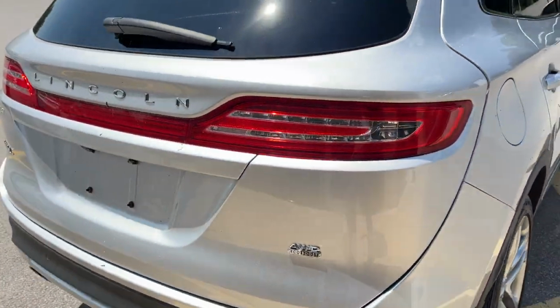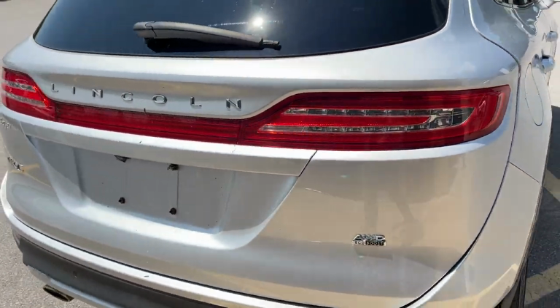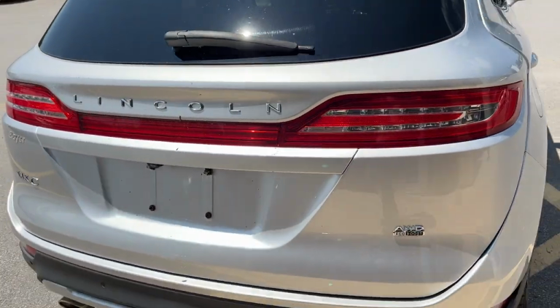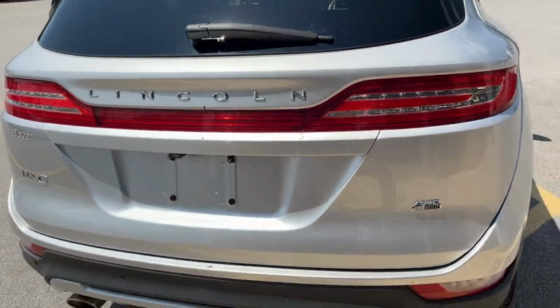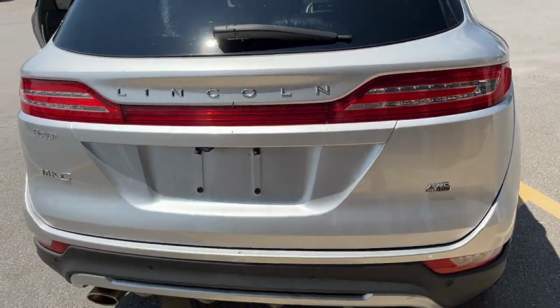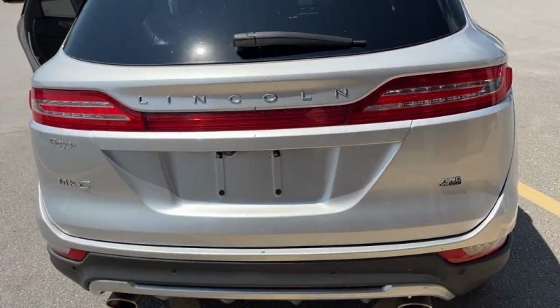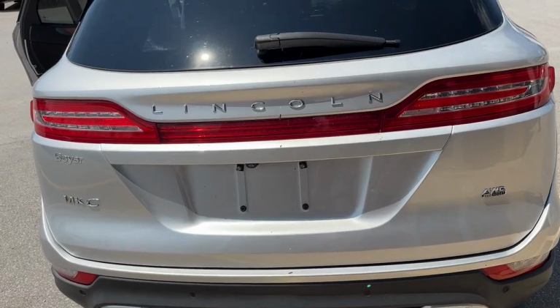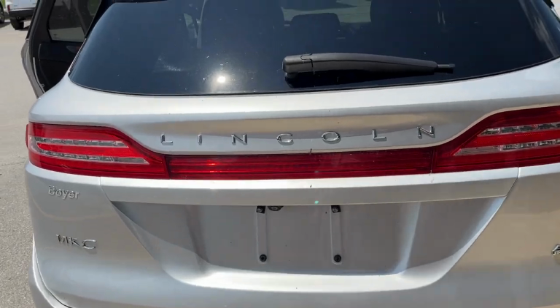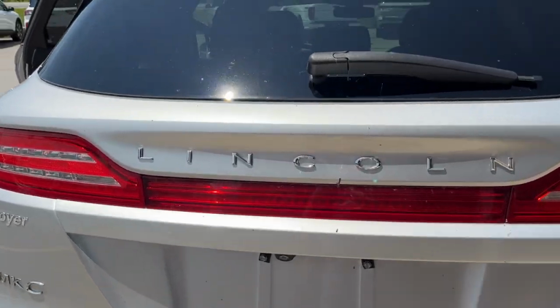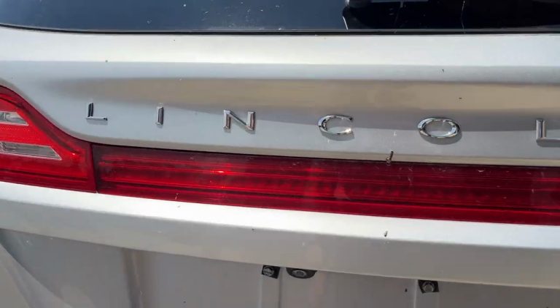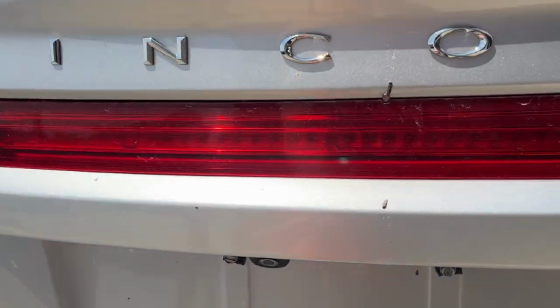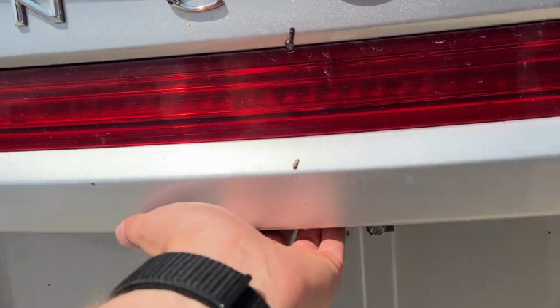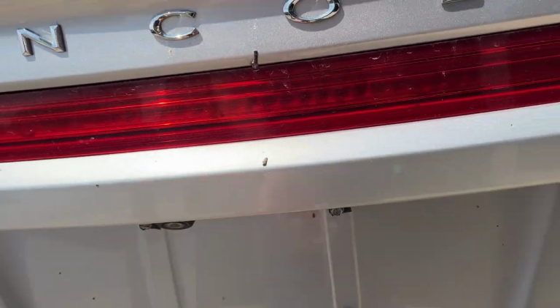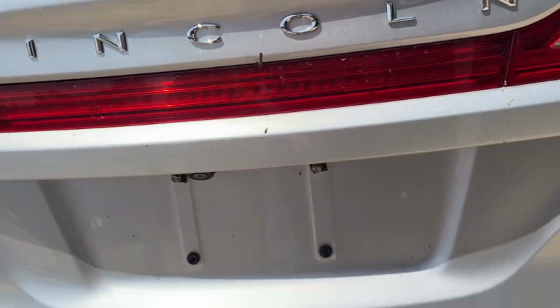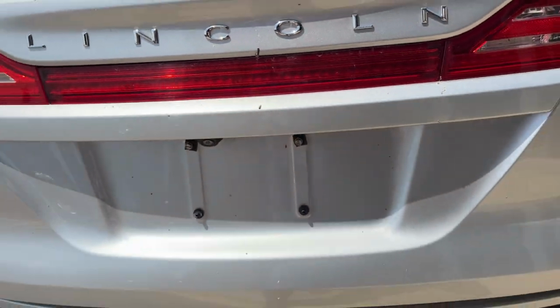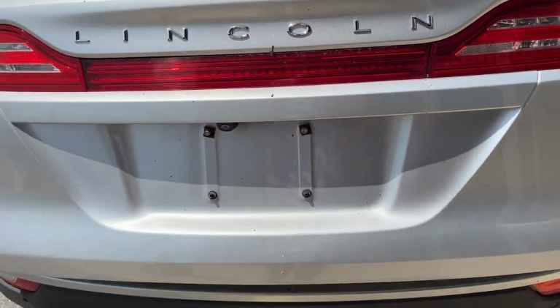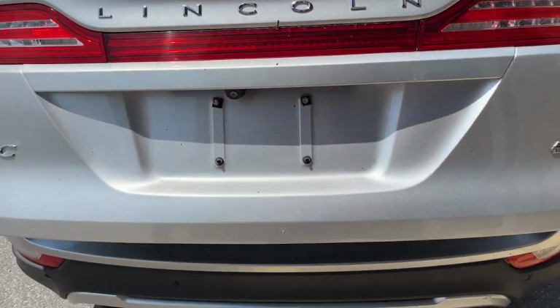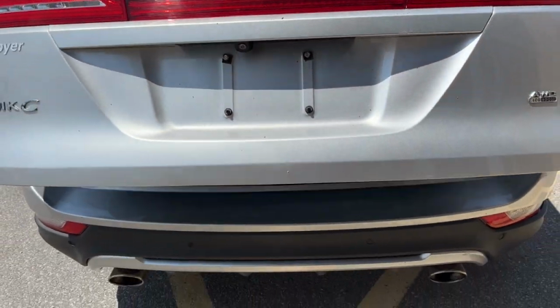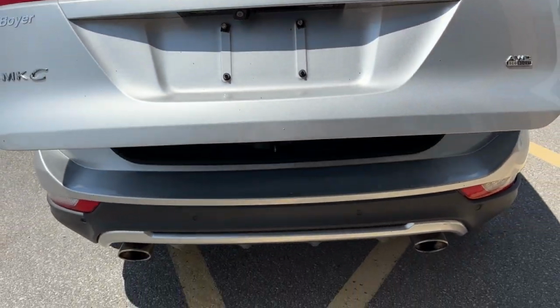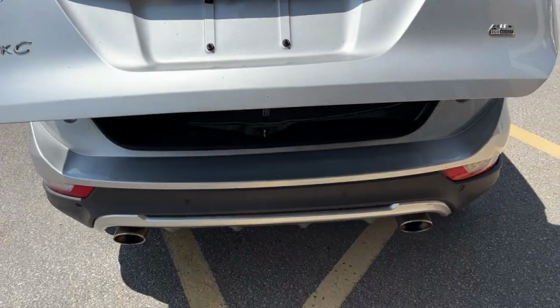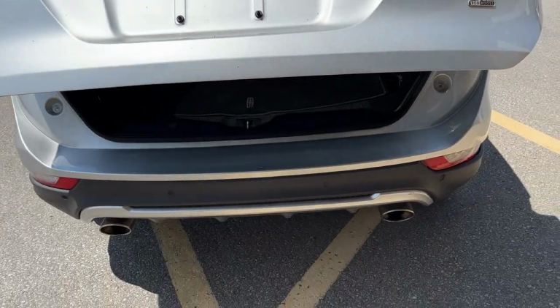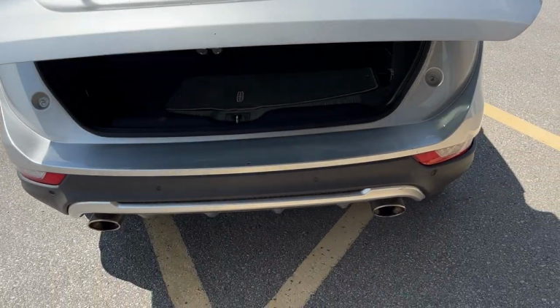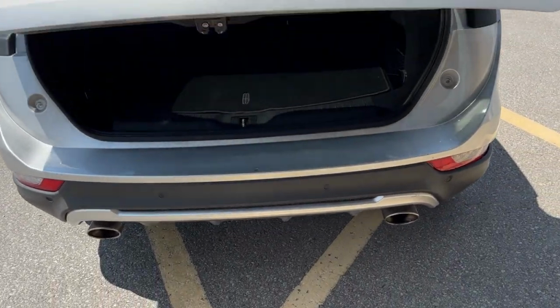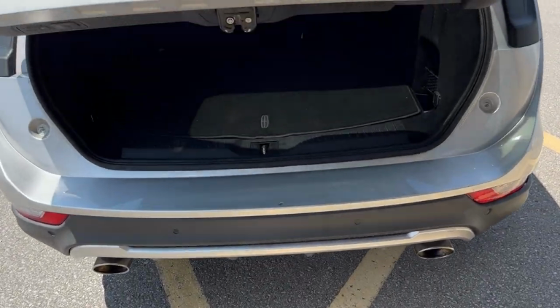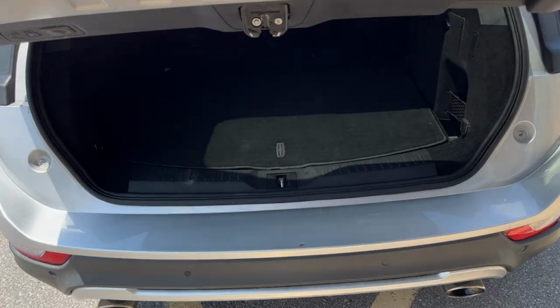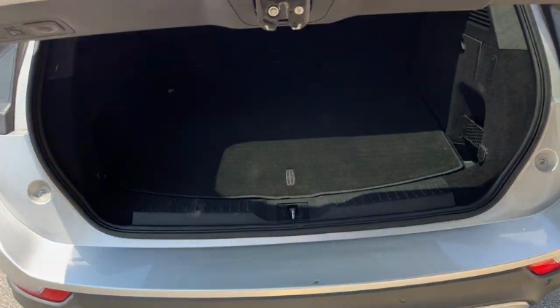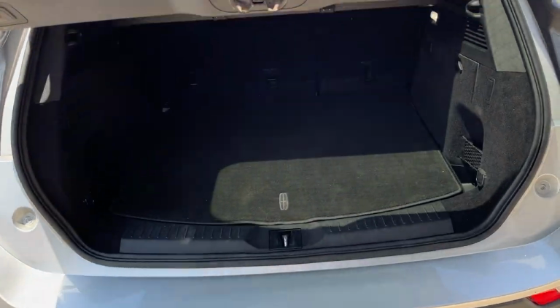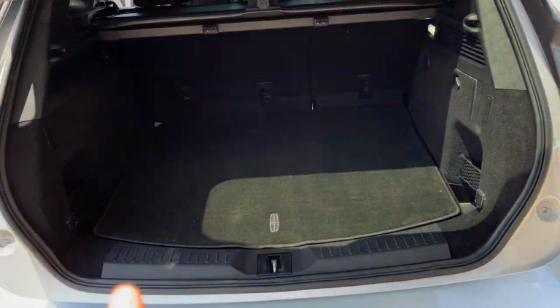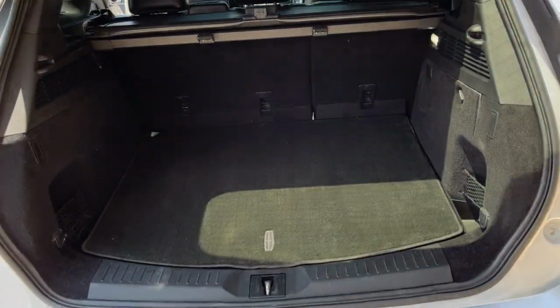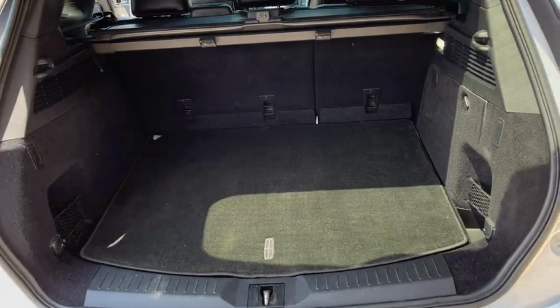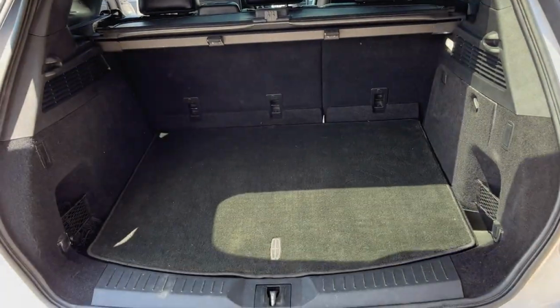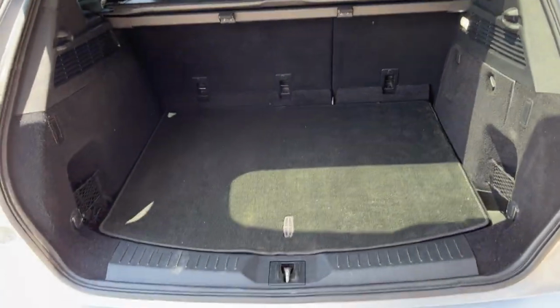Coming around back, you do have a nice dual exhaust and rear camera of course. This is a power tailgate and you can open it with your foot or from the key fob as well.